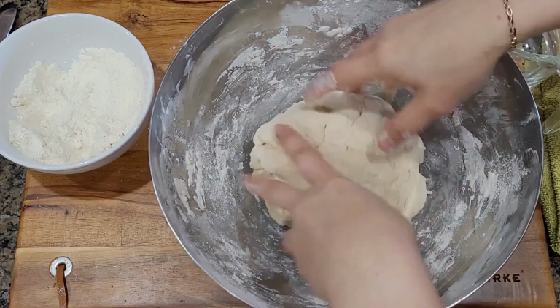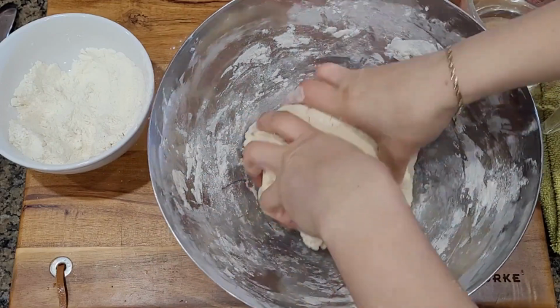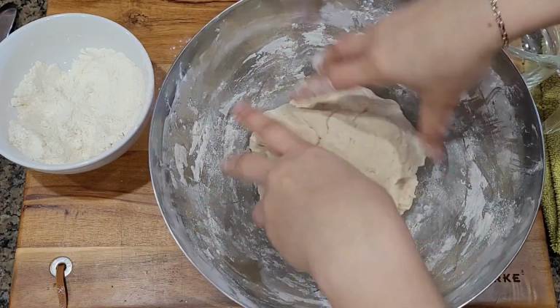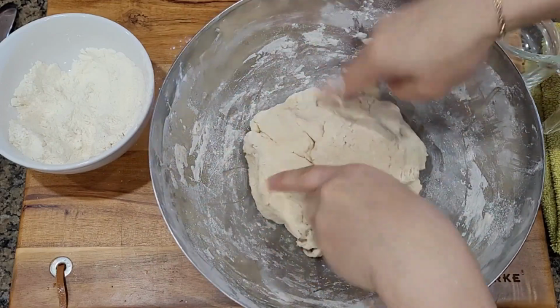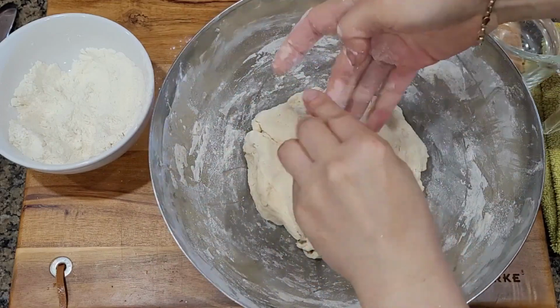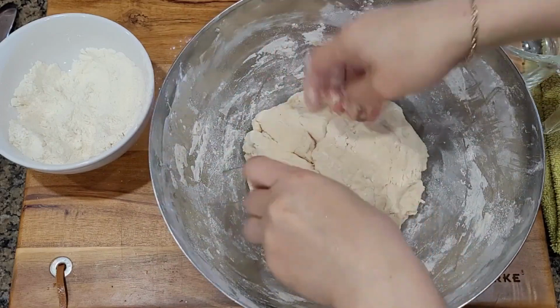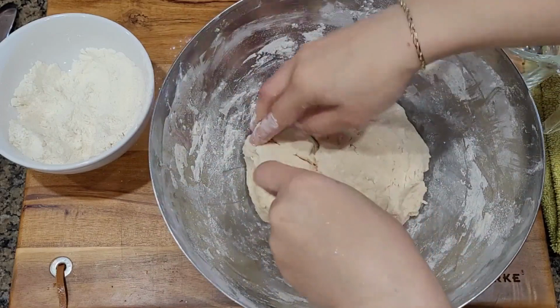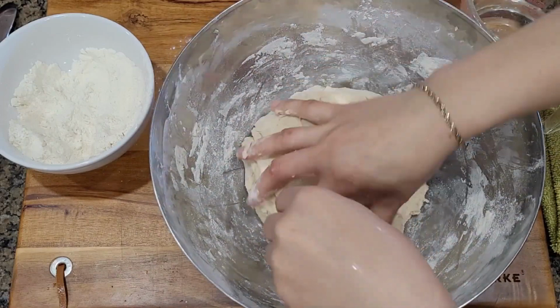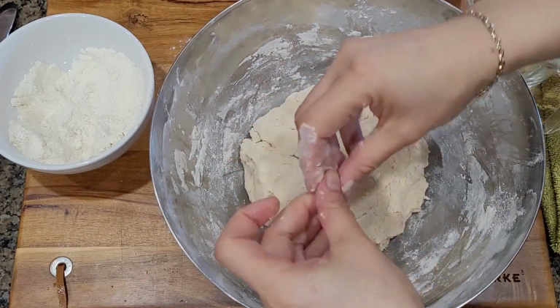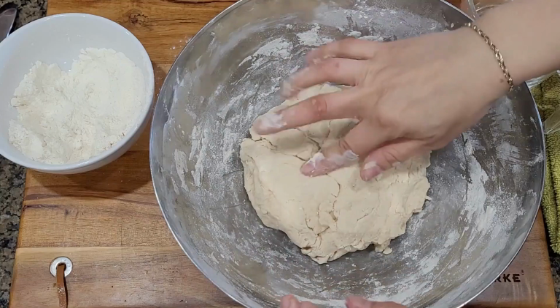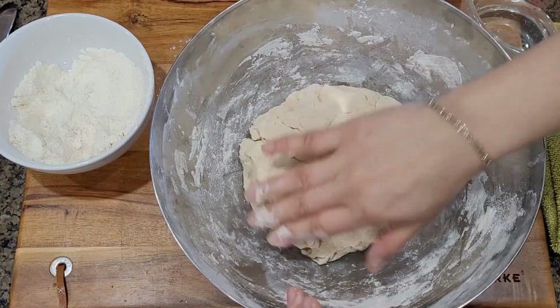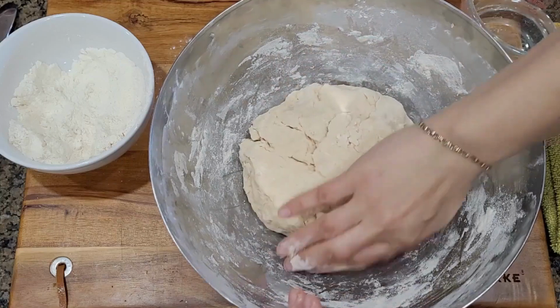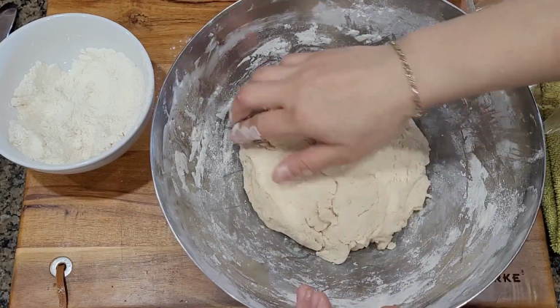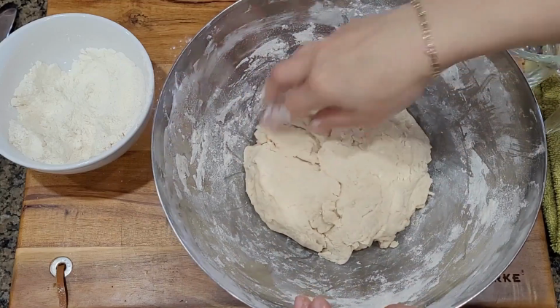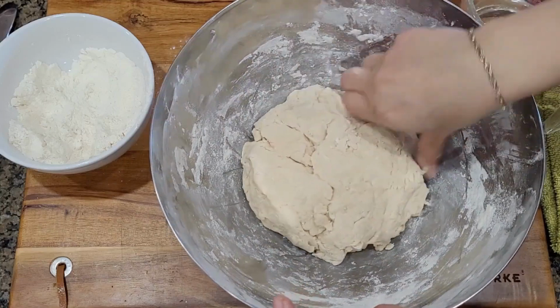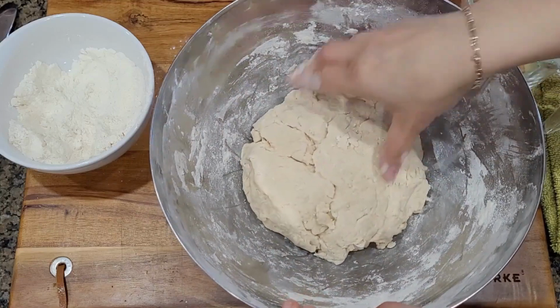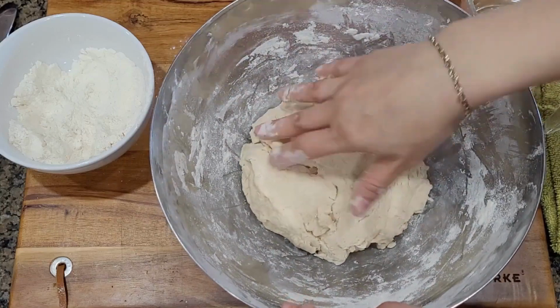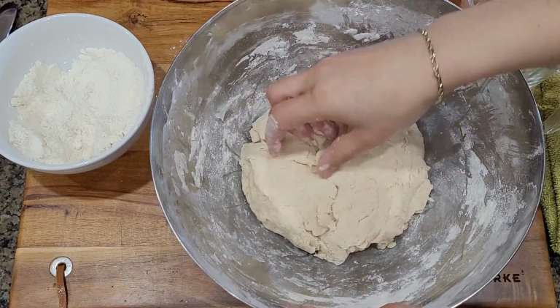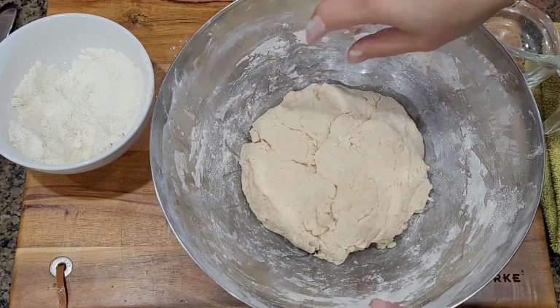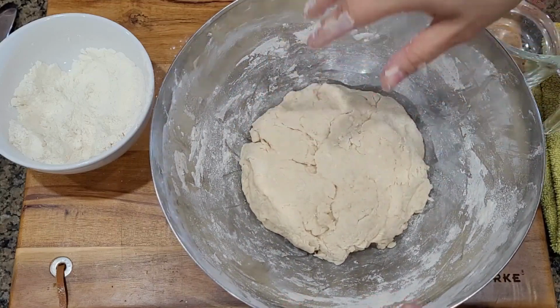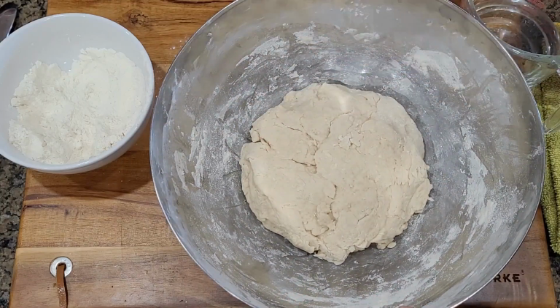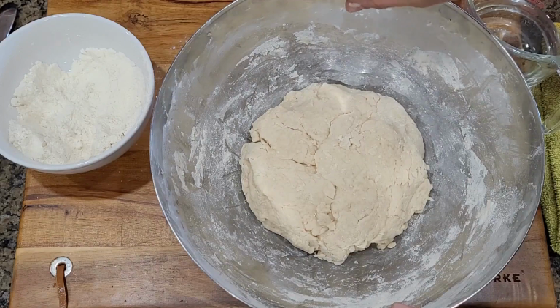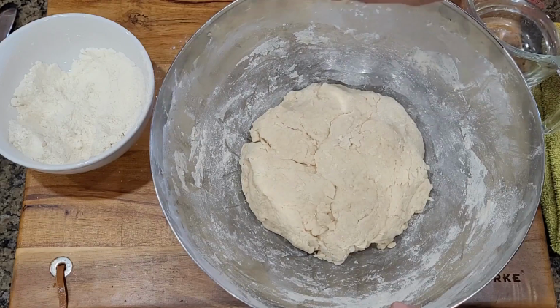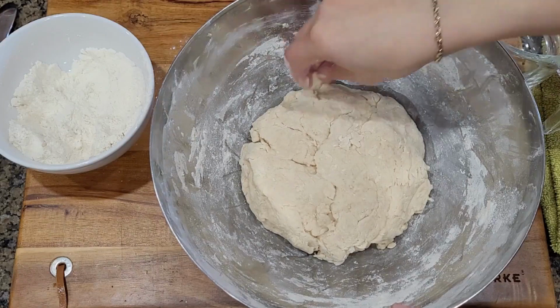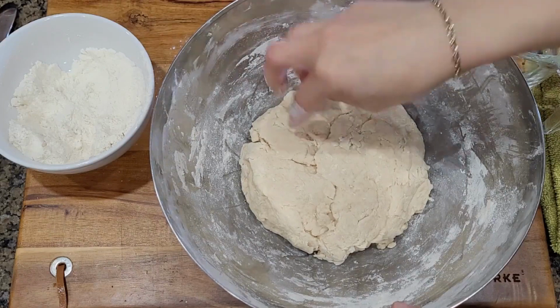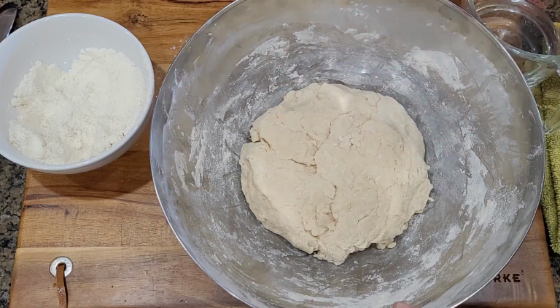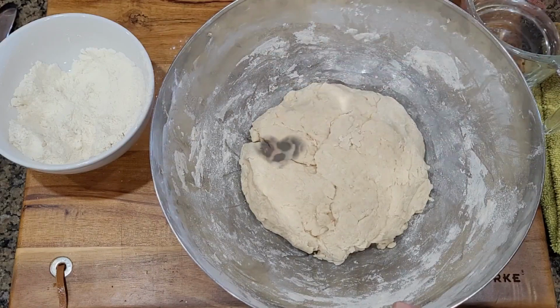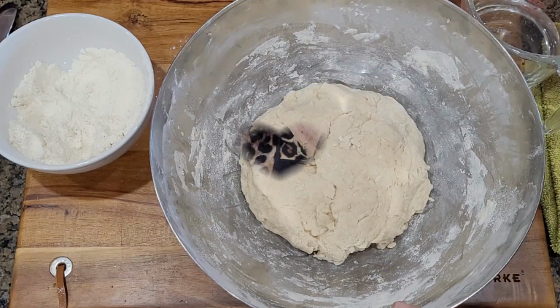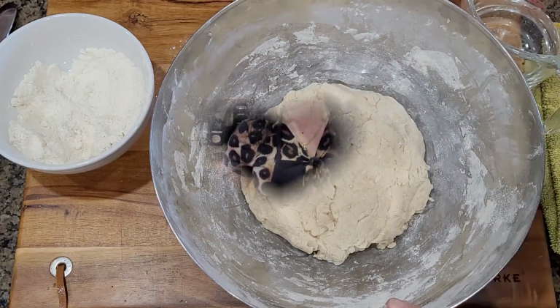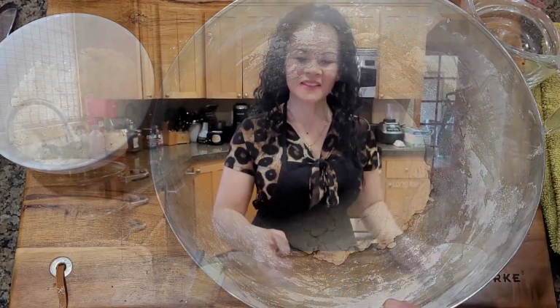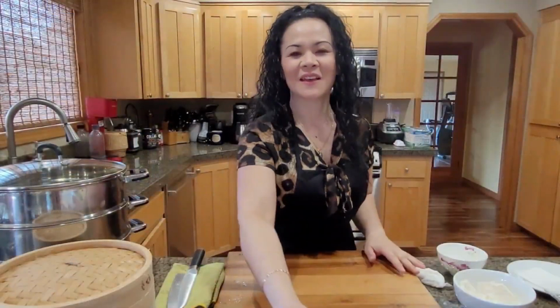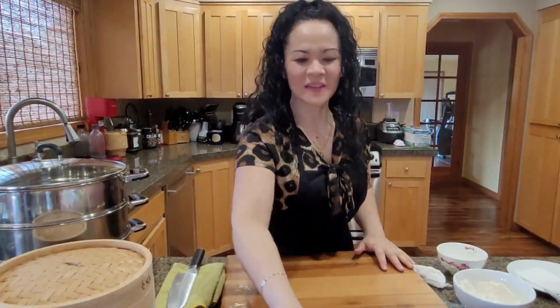Make it into a little ball like that and put it to the side. Cover it up with a piece of cloth, and by the time you've mixed your meat, this will be ready. So now we're going to mix the meat.